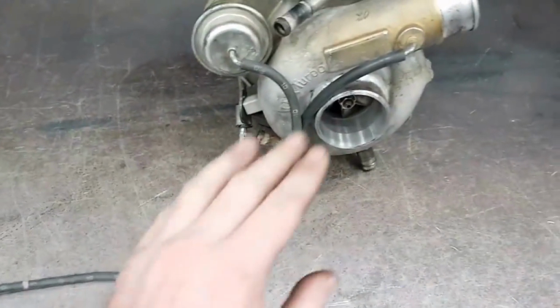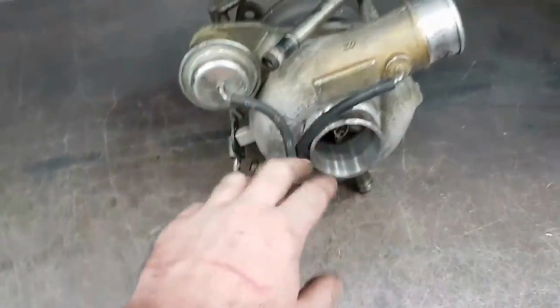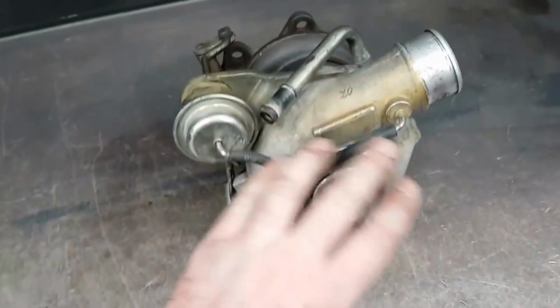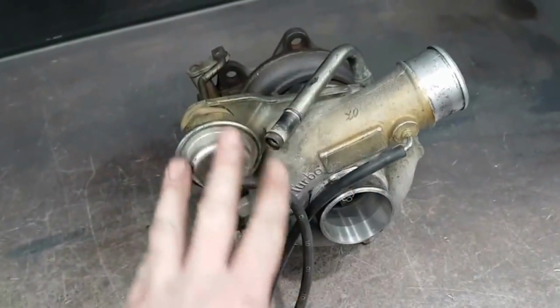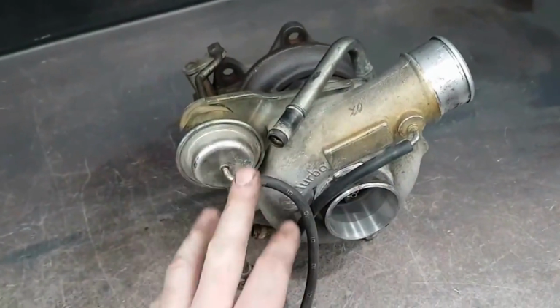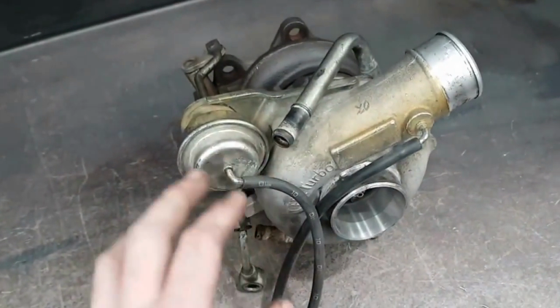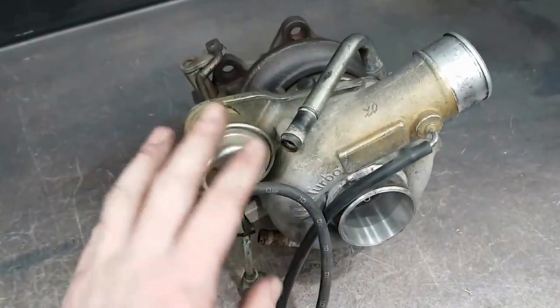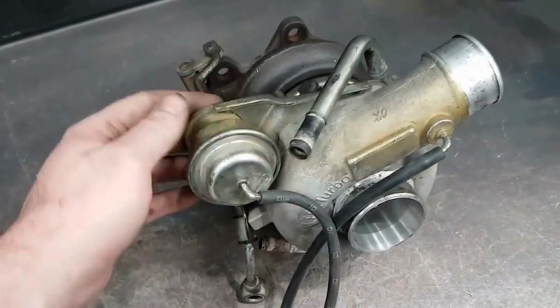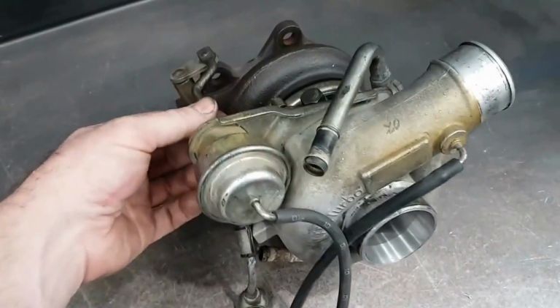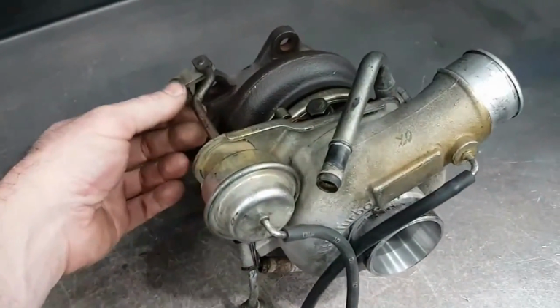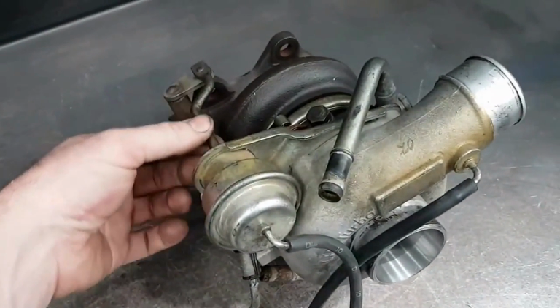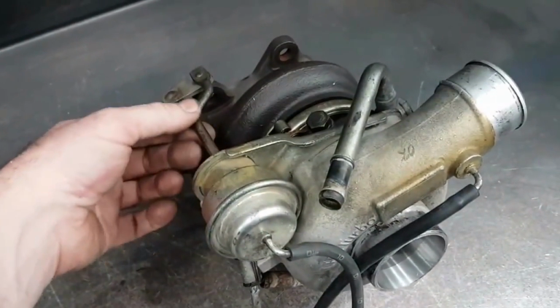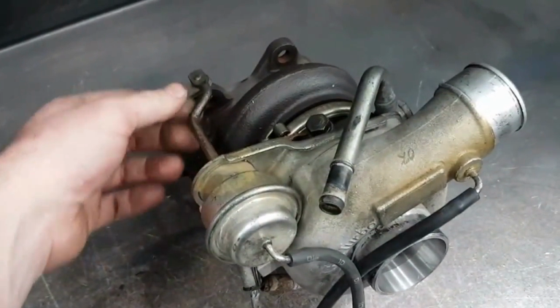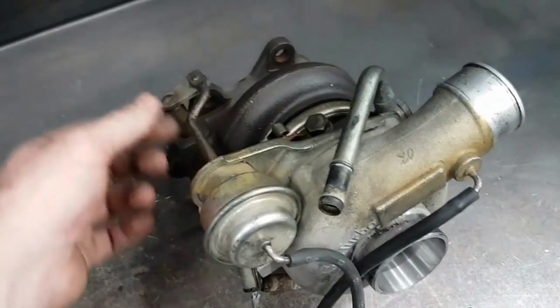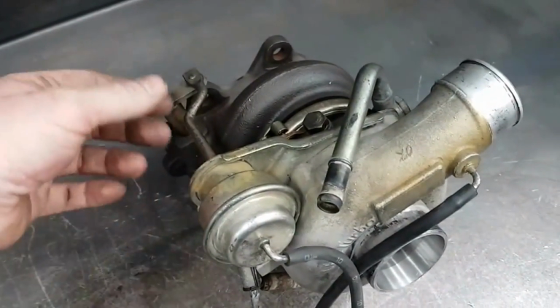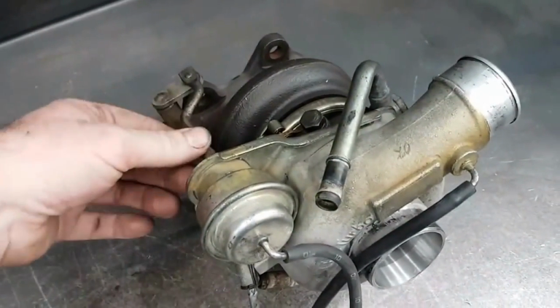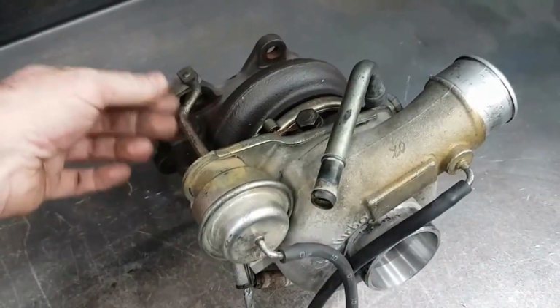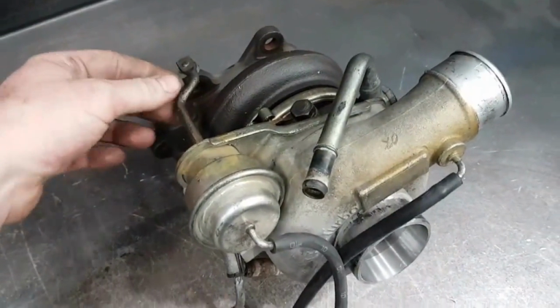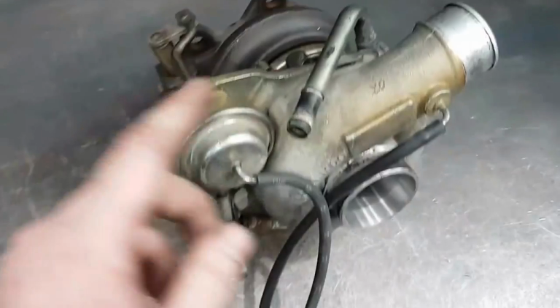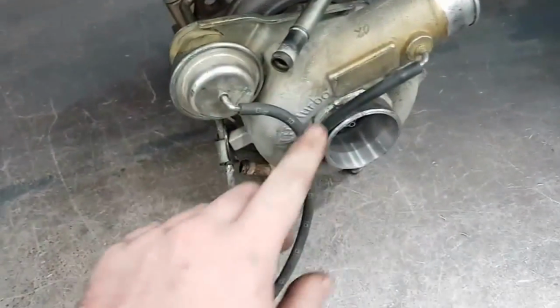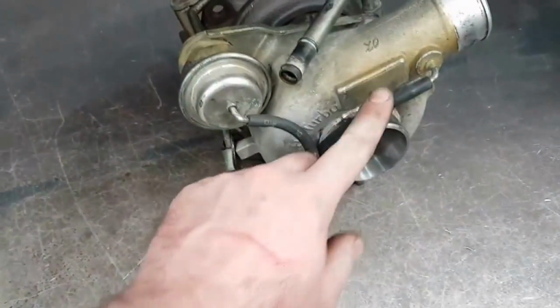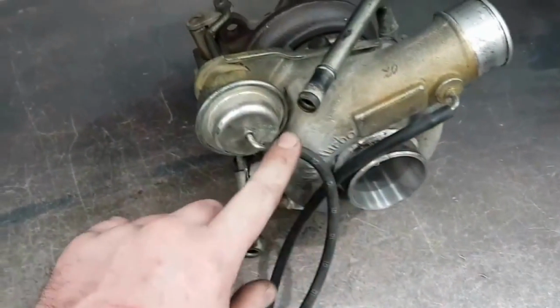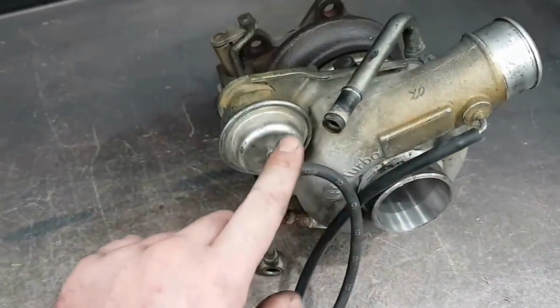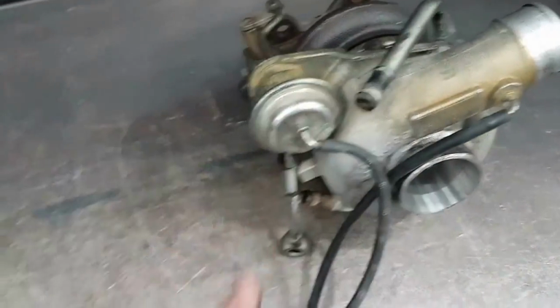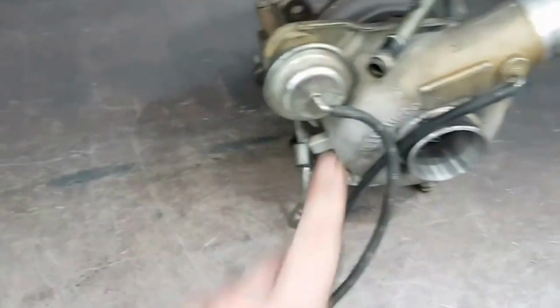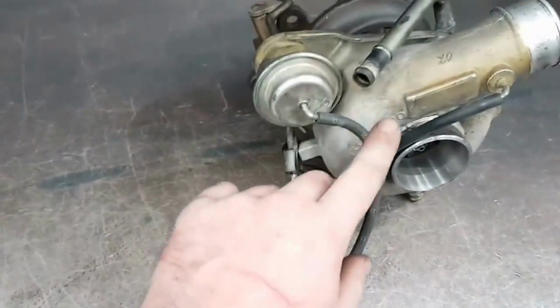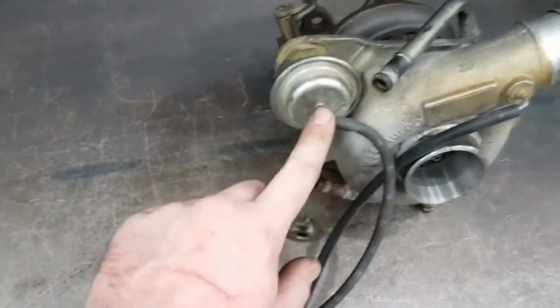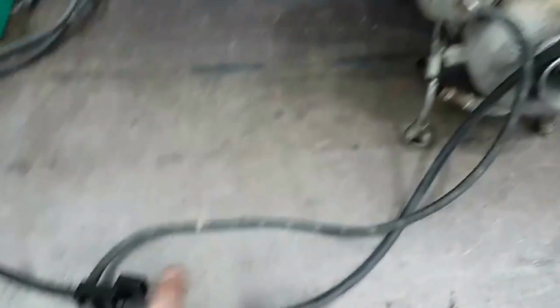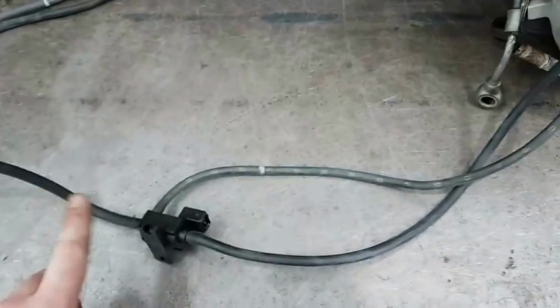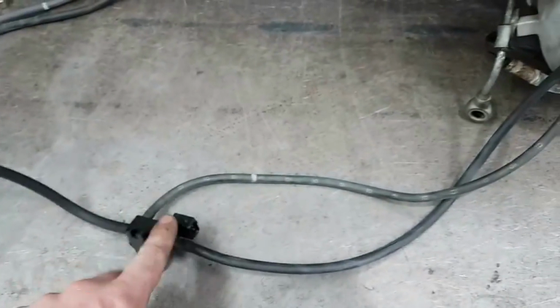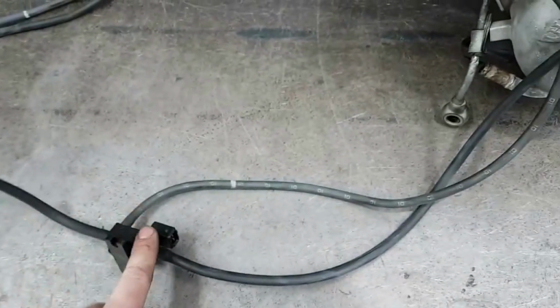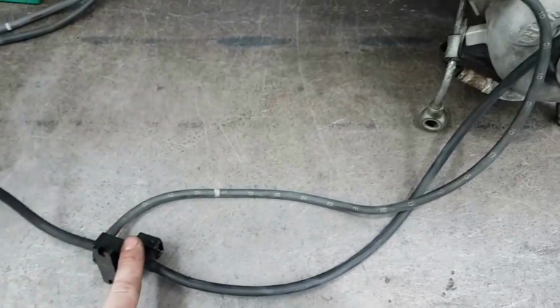Once we start to get up in the RPM I can hold boost levels higher for longer because the actuator will never see boost reference unless I tell it to through the solenoid.